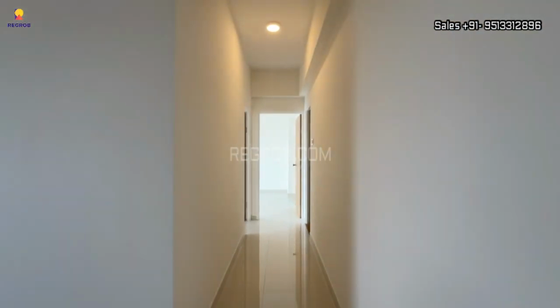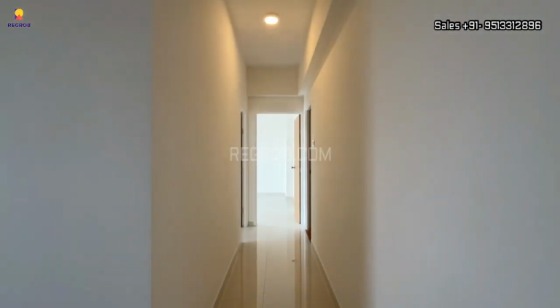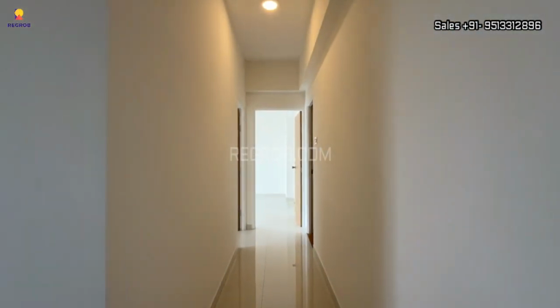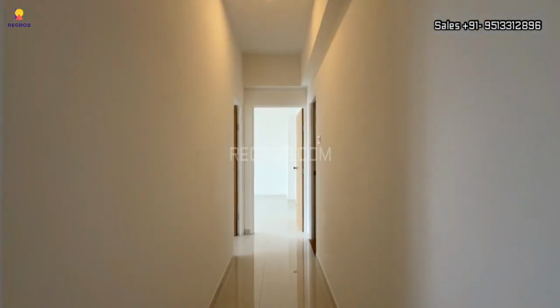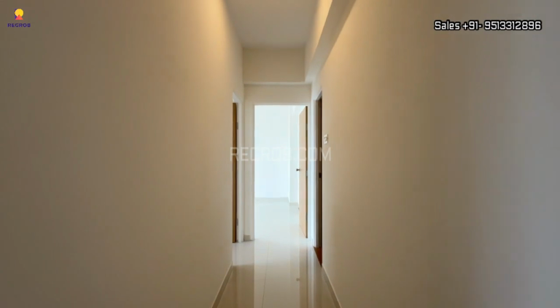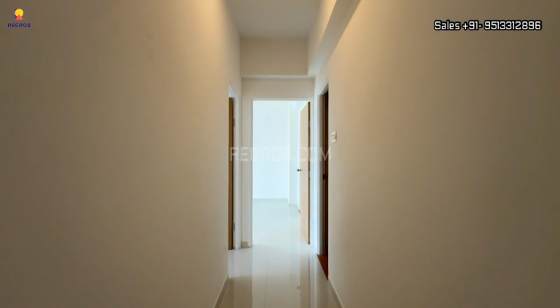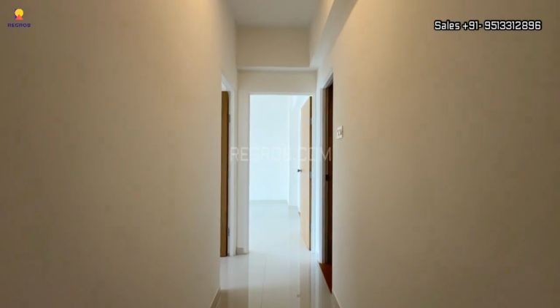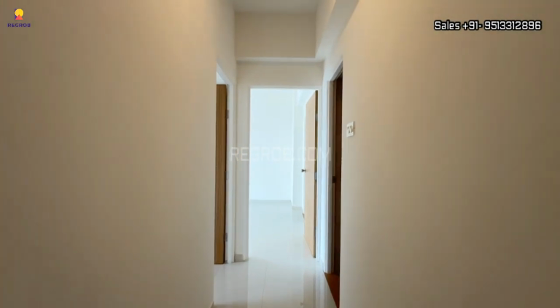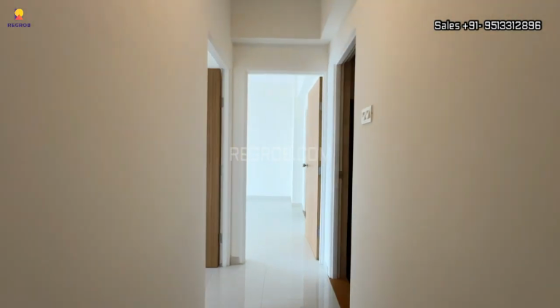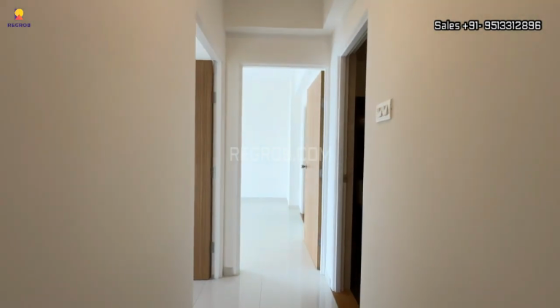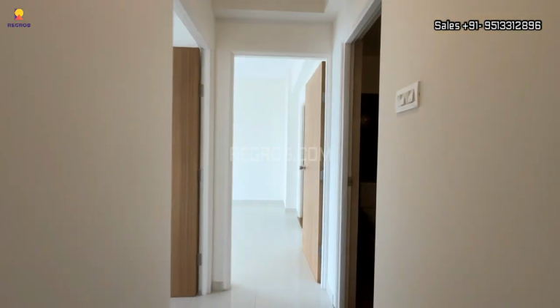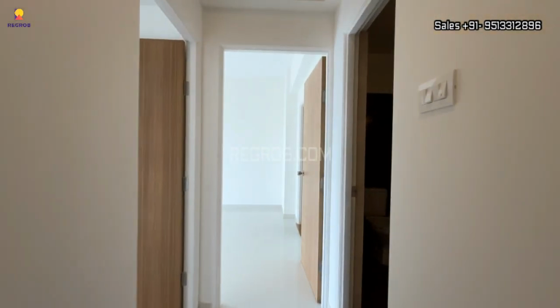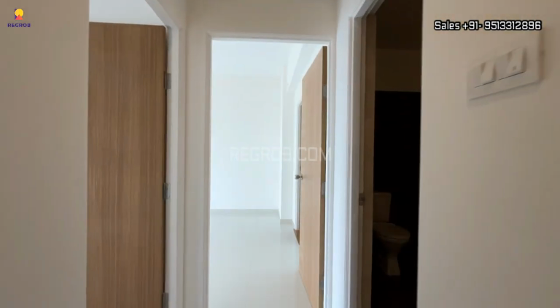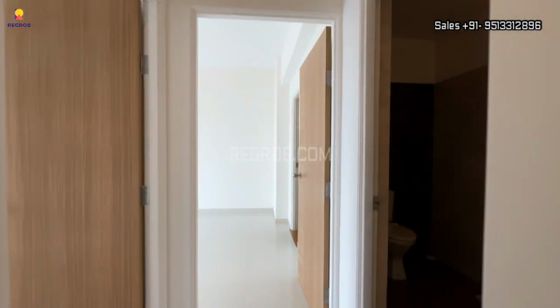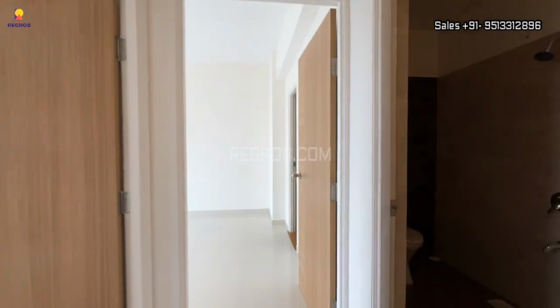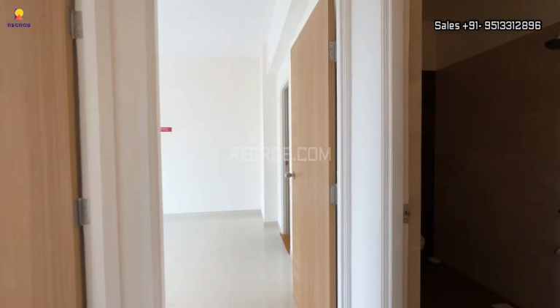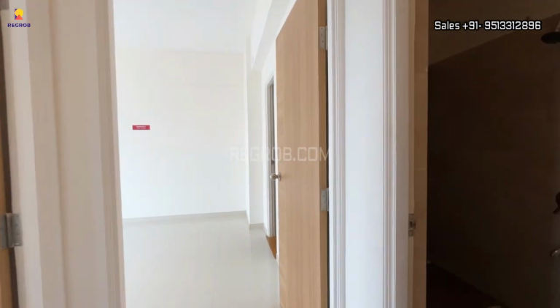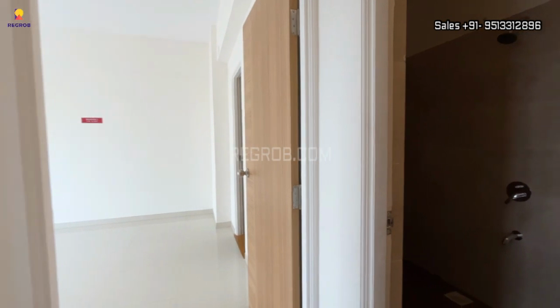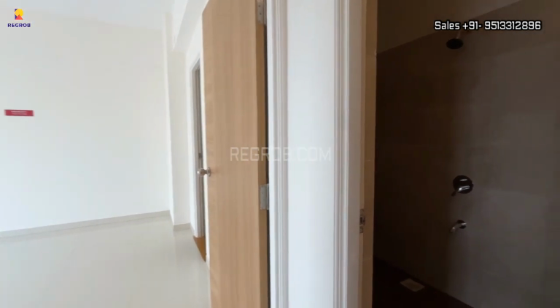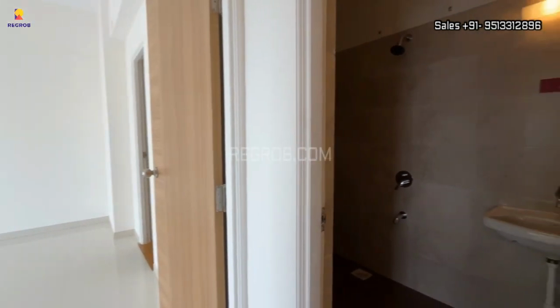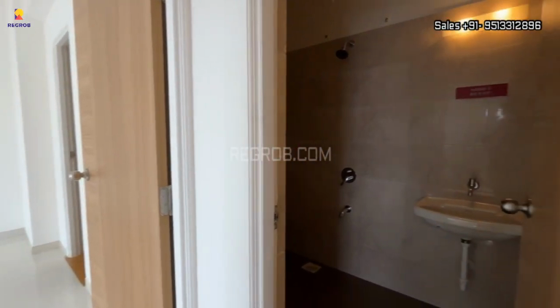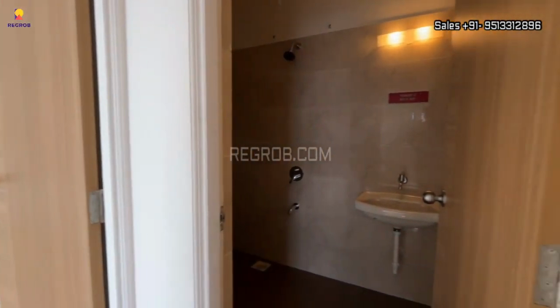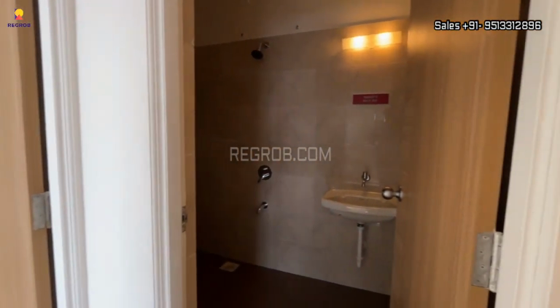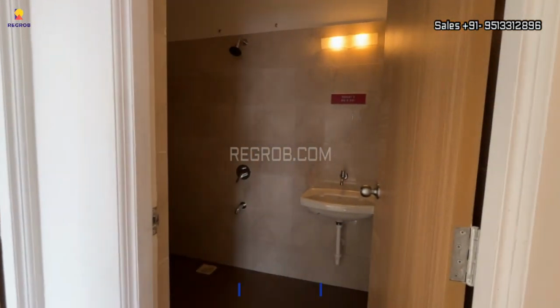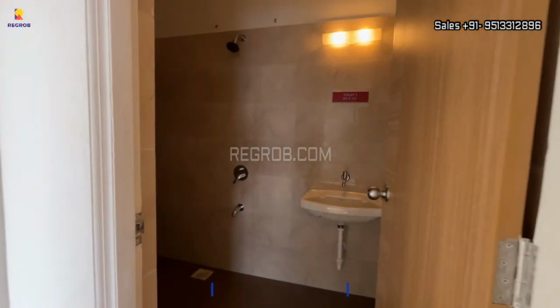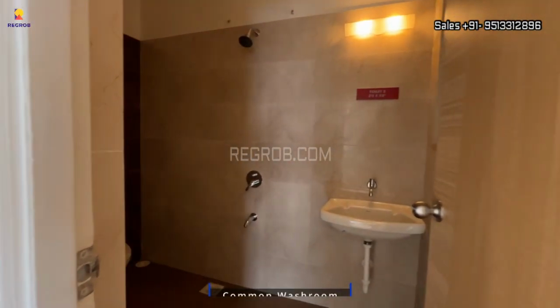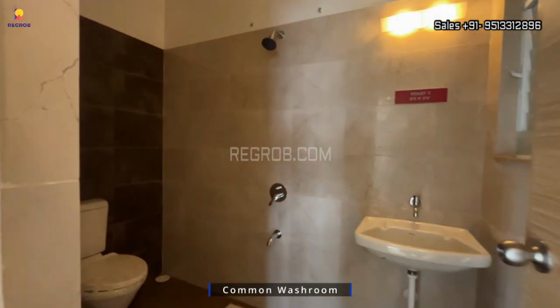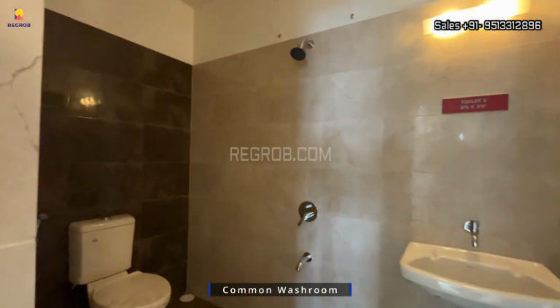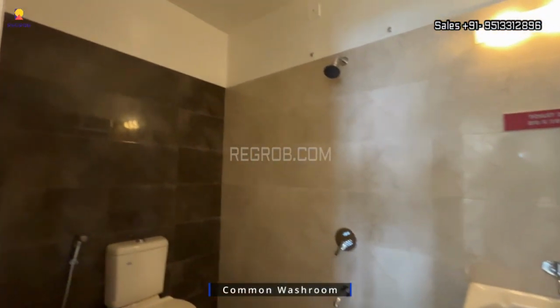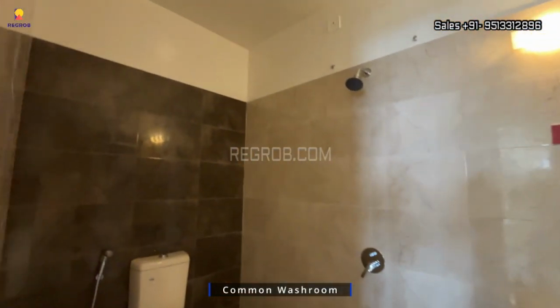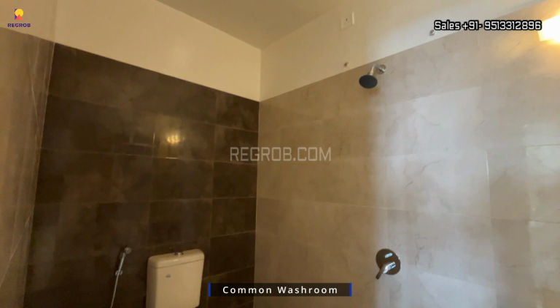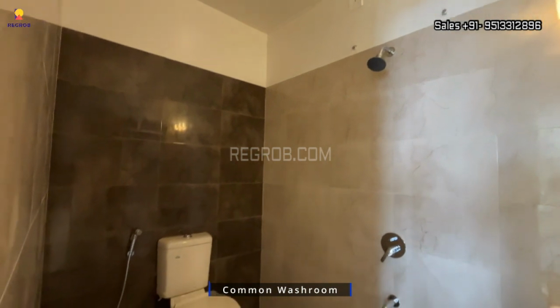And now further we have a common washroom. As you can see here, the washroom is designed with western-style sanitary fittings.